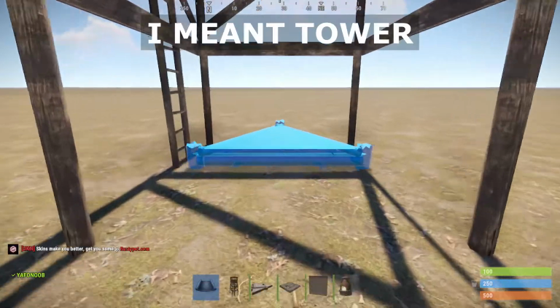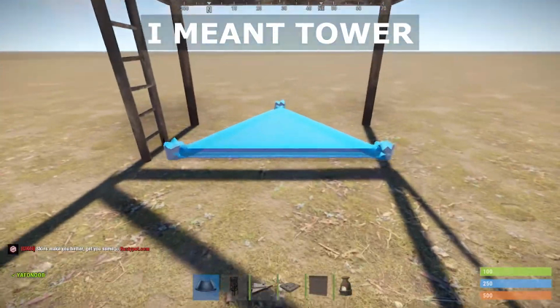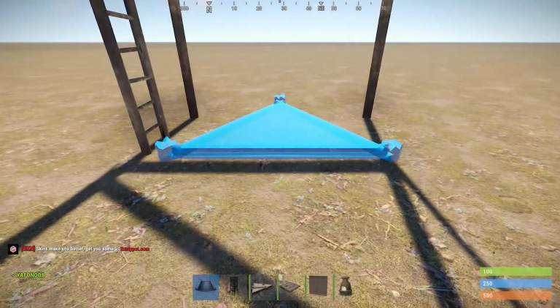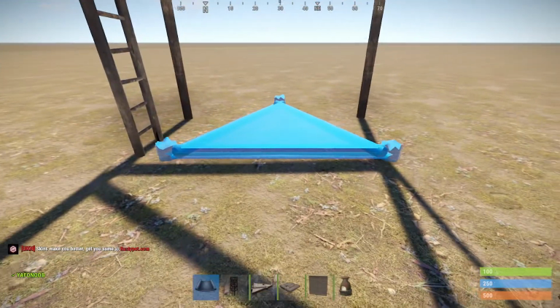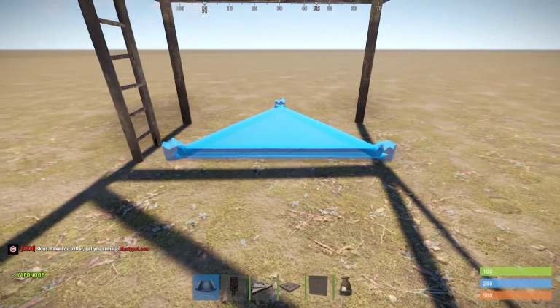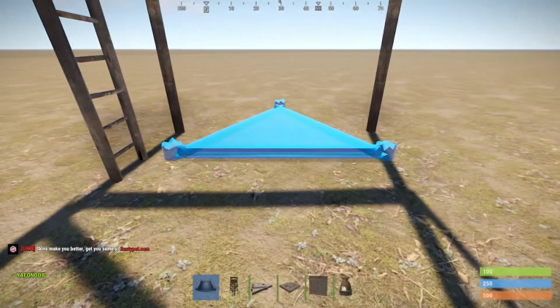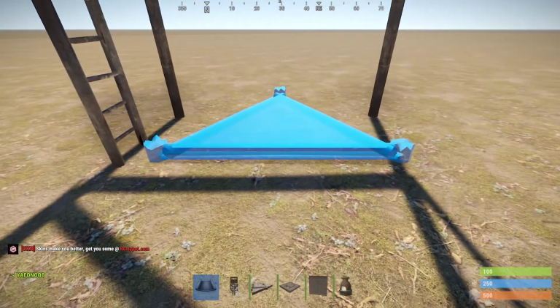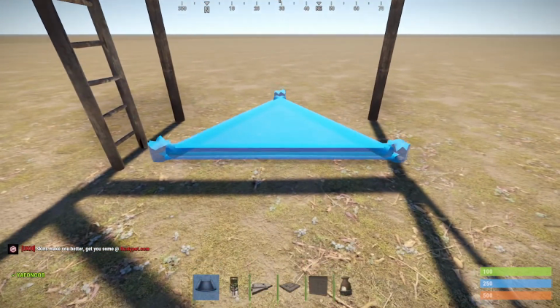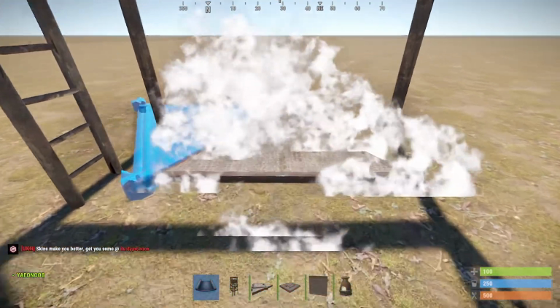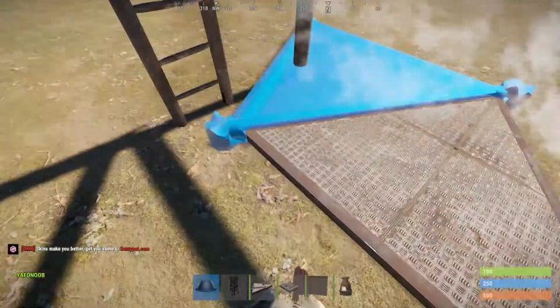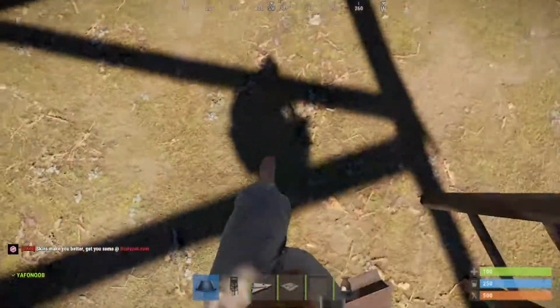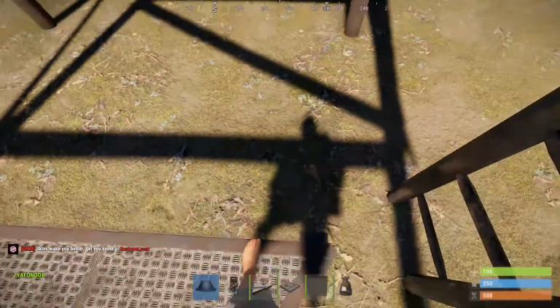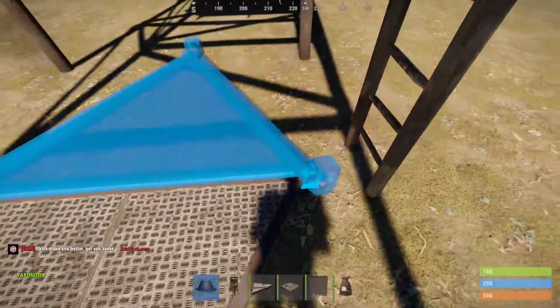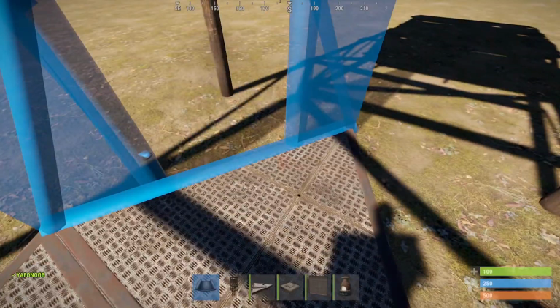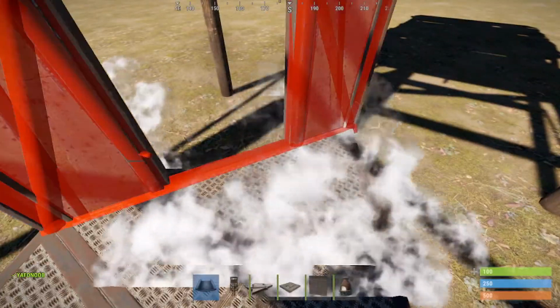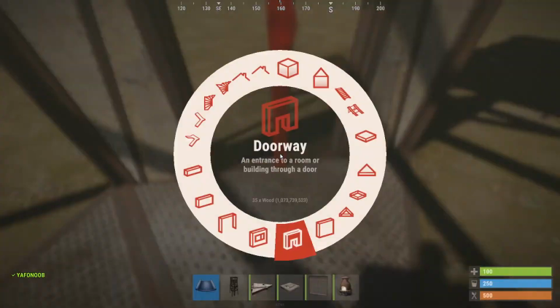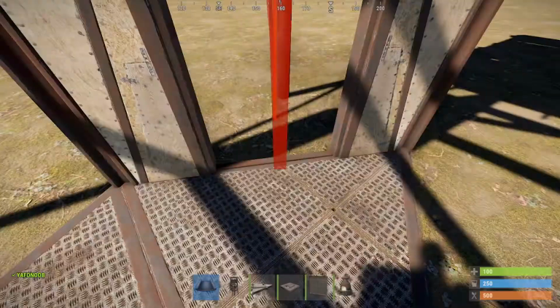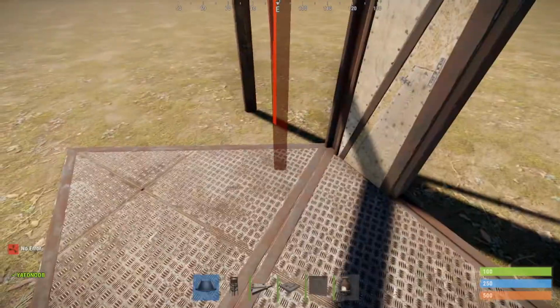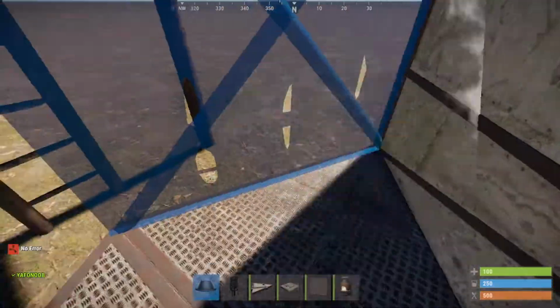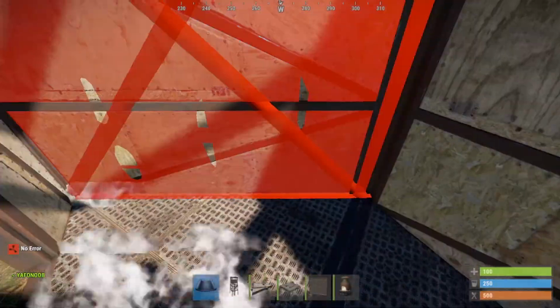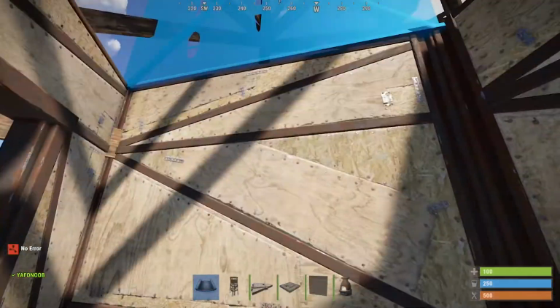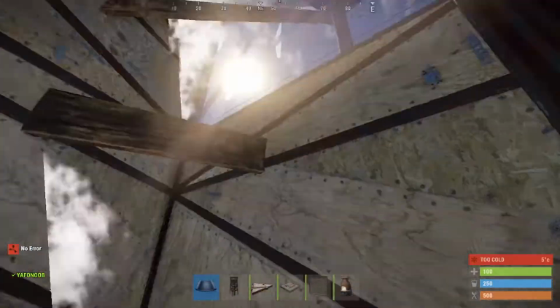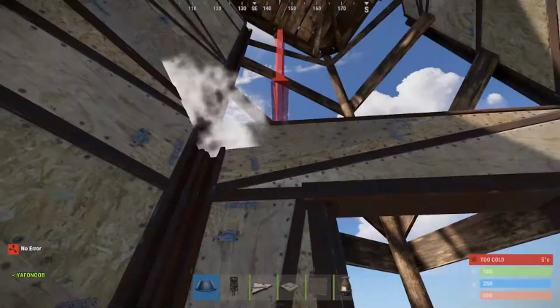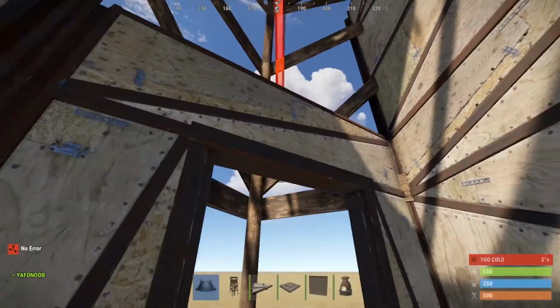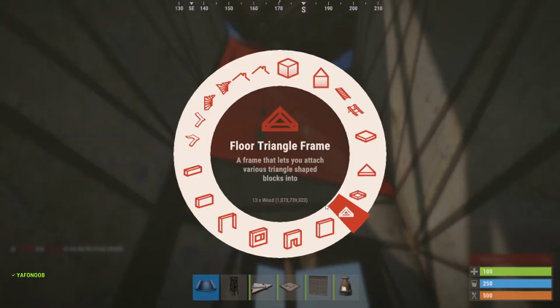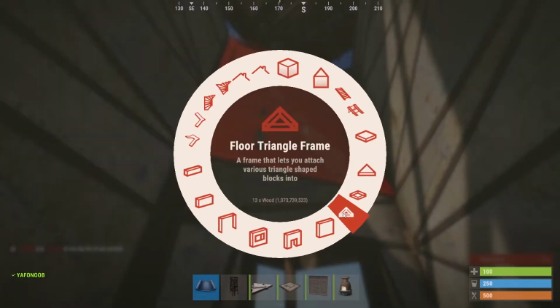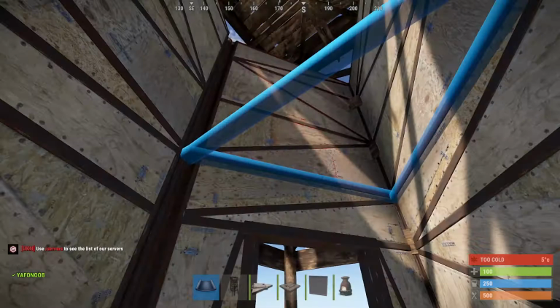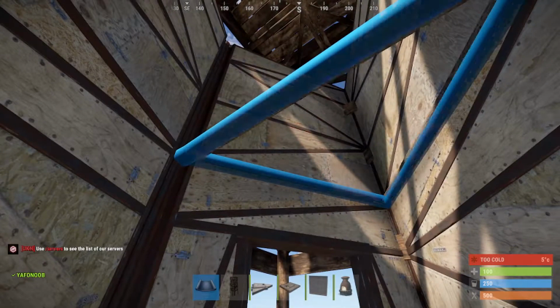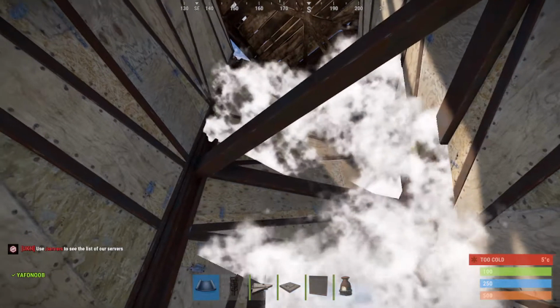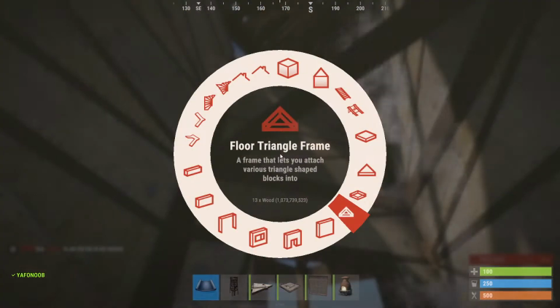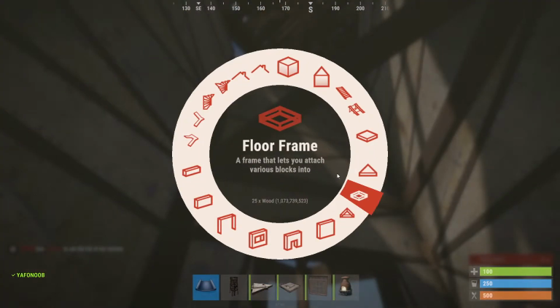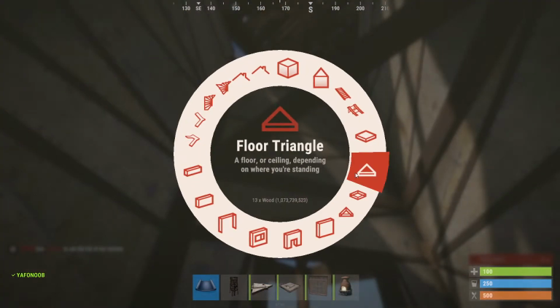Then build two triangles right about in the middle of it, then build yourself a door and then four walls around there, and then put four more walls up on top of that. Then put in a triangle frame.